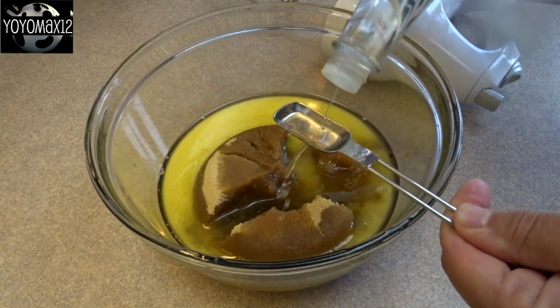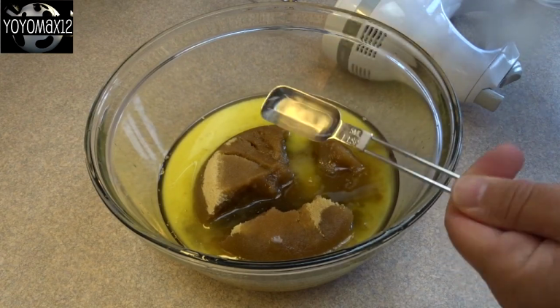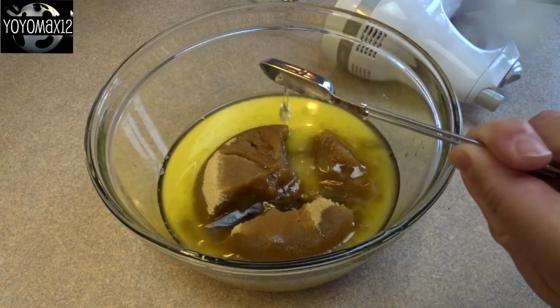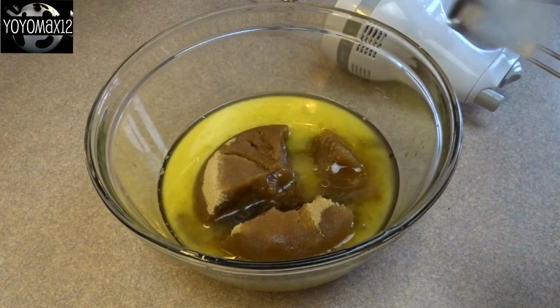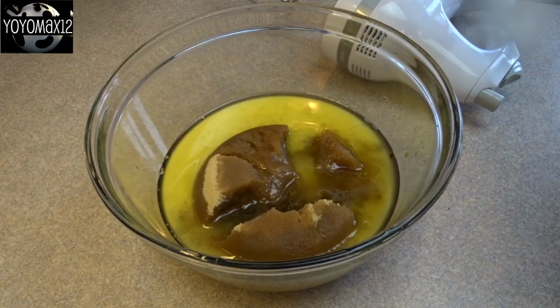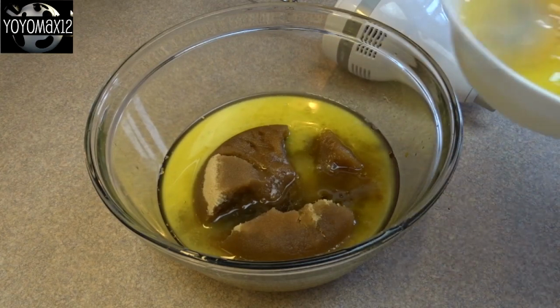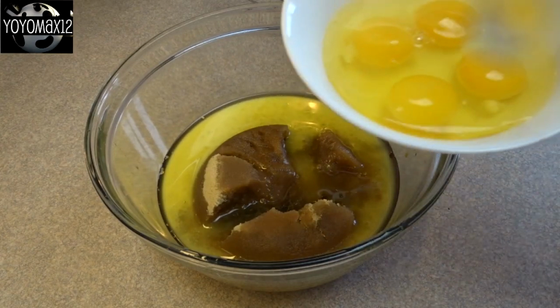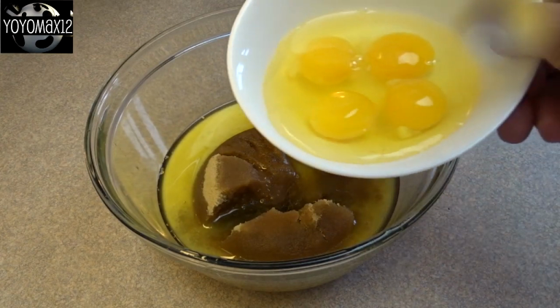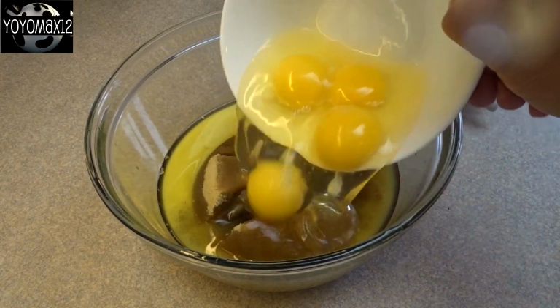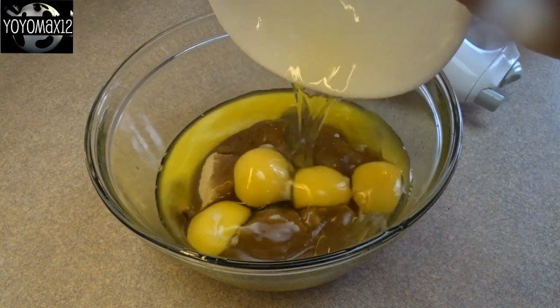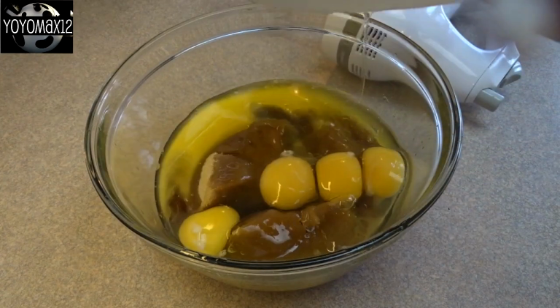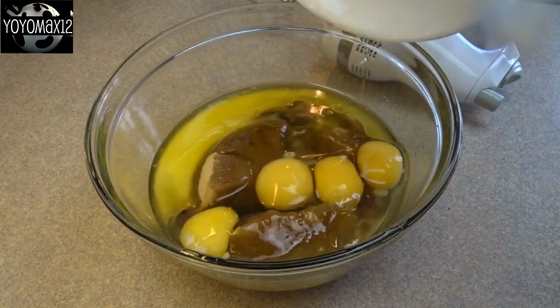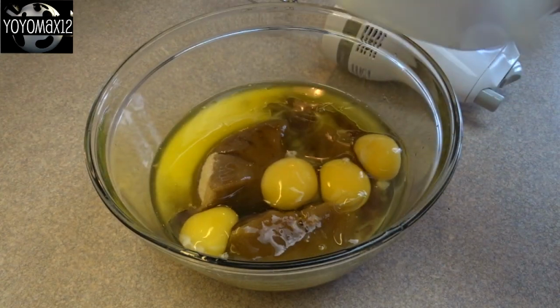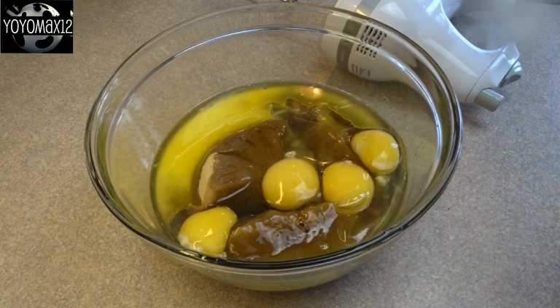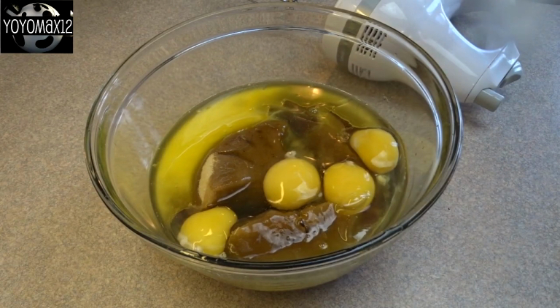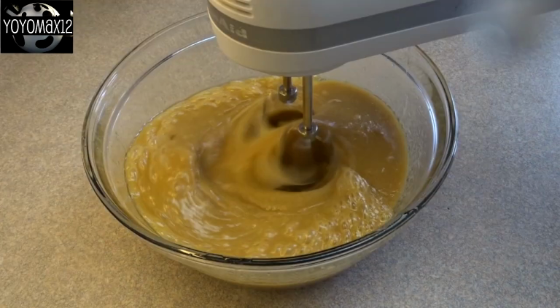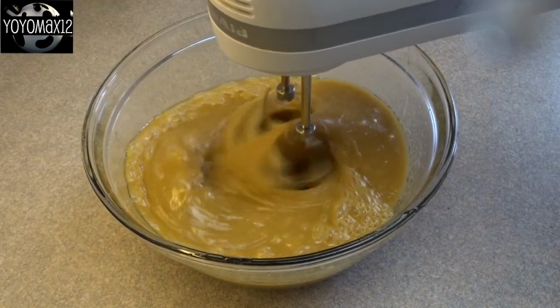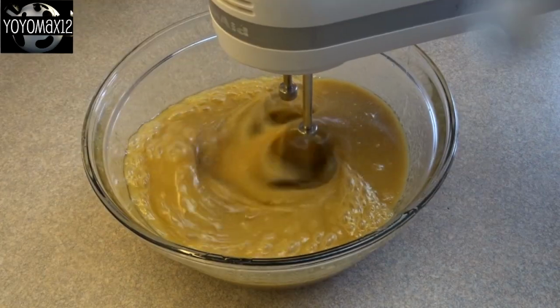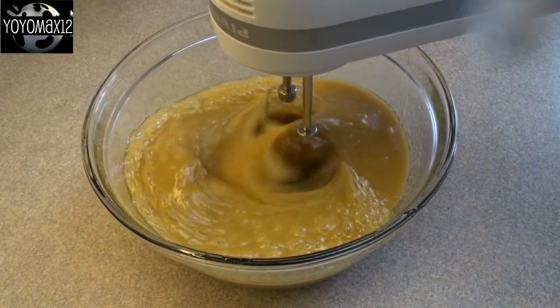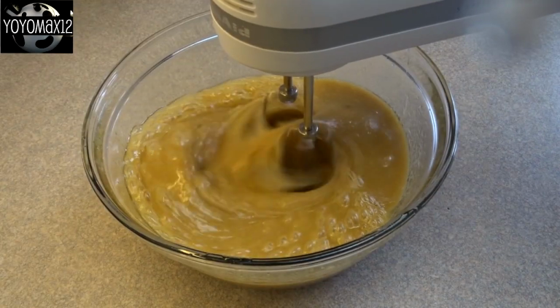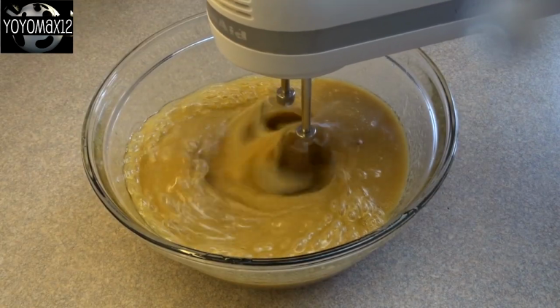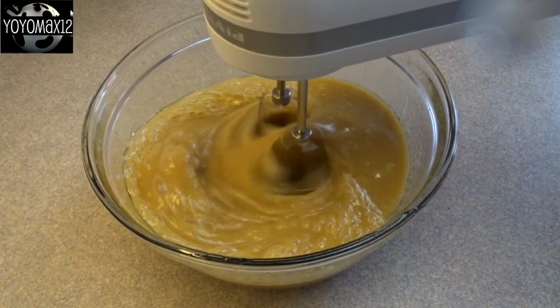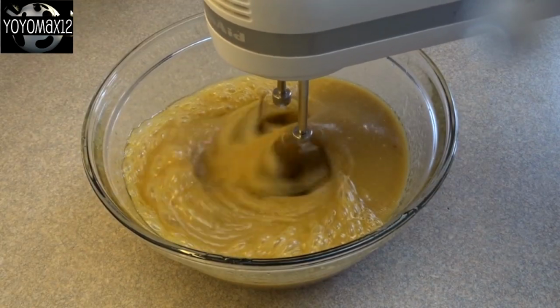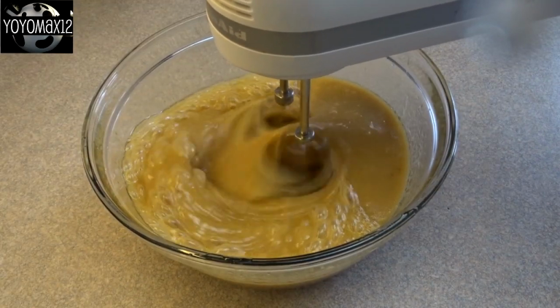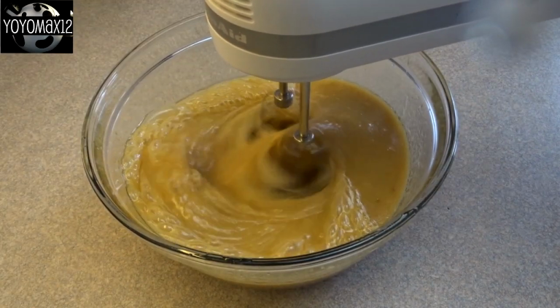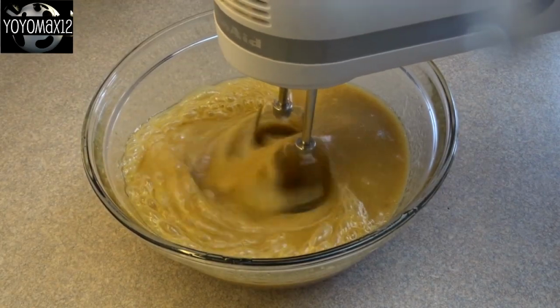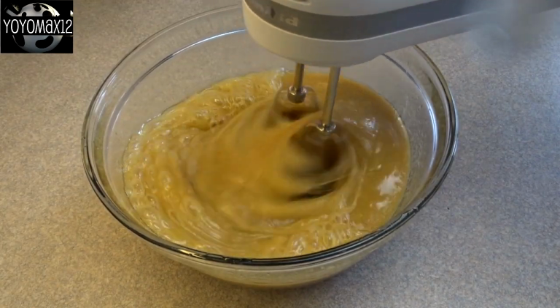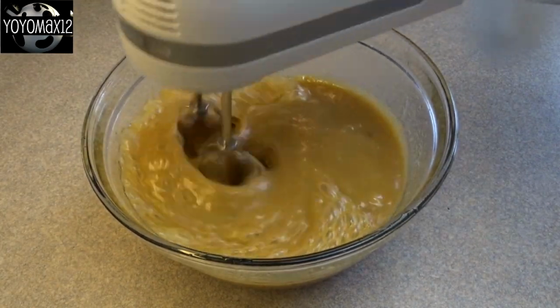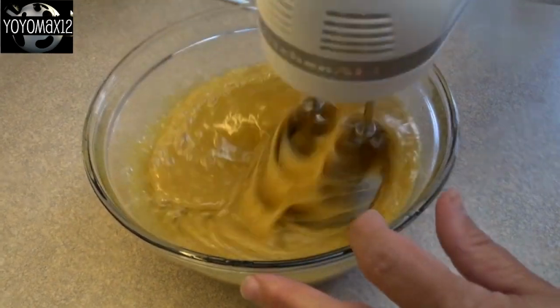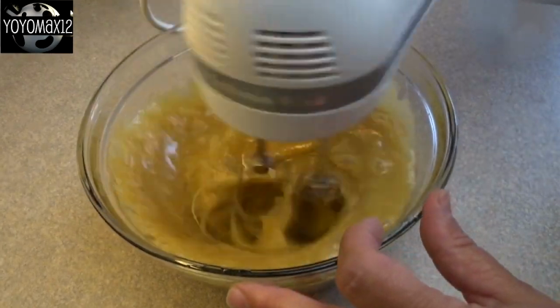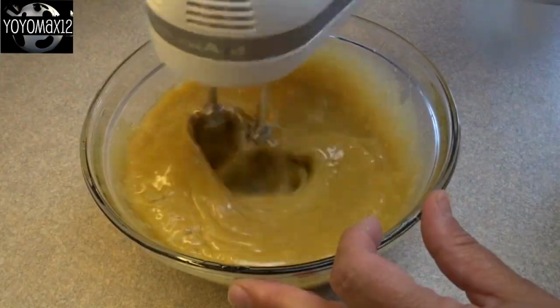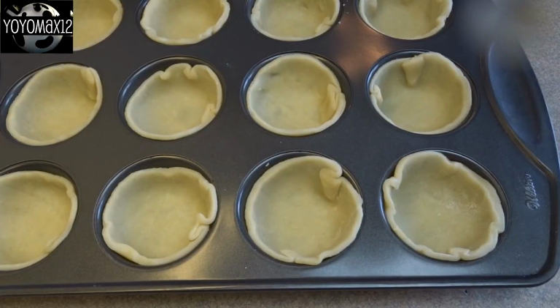Also add two teaspoons of vinegar — I have no idea what the vinegar does, but I've always used it. Add four eggs and then blend with an electric mixer until it's nicely blended together.